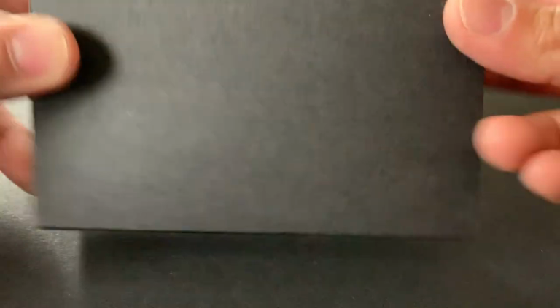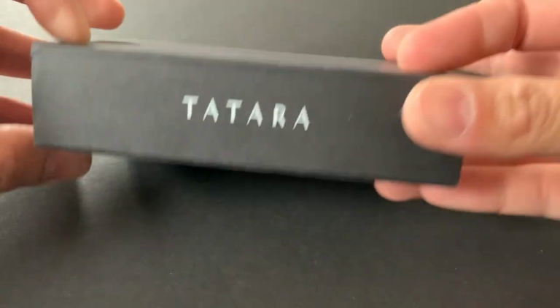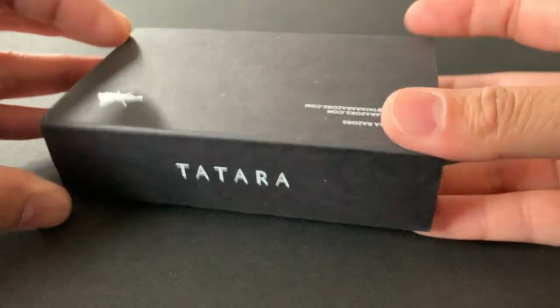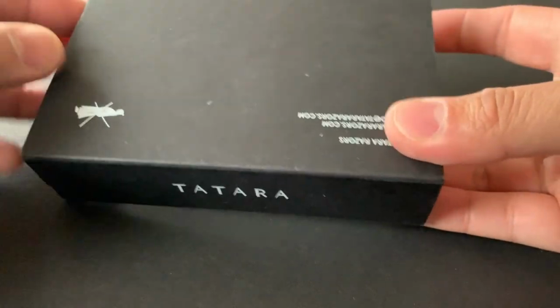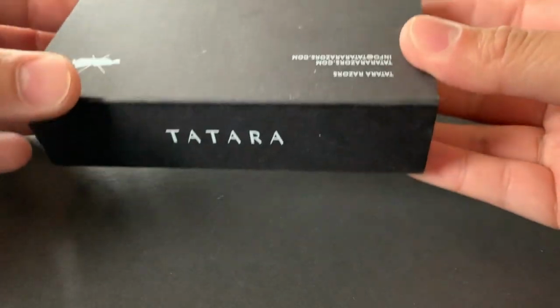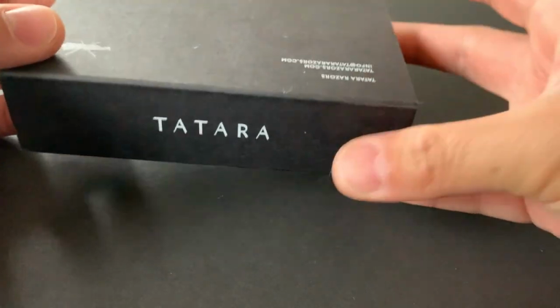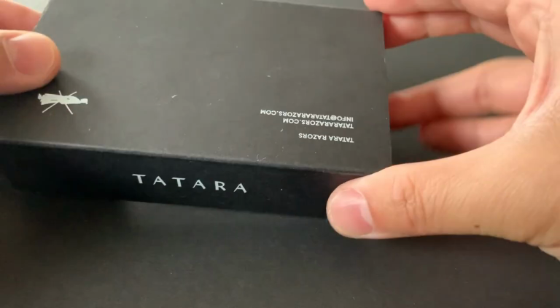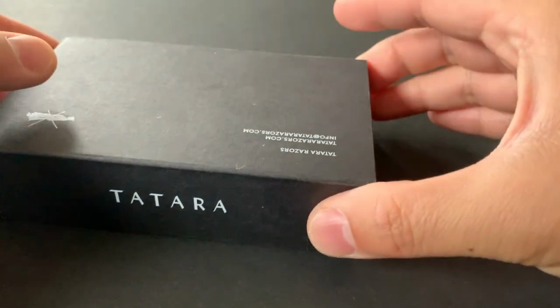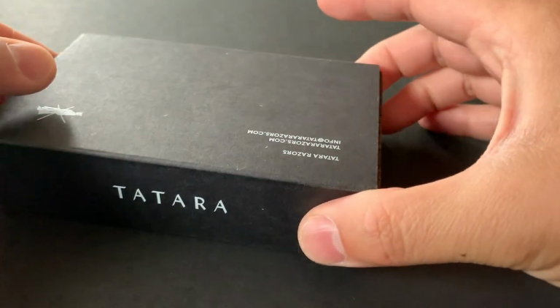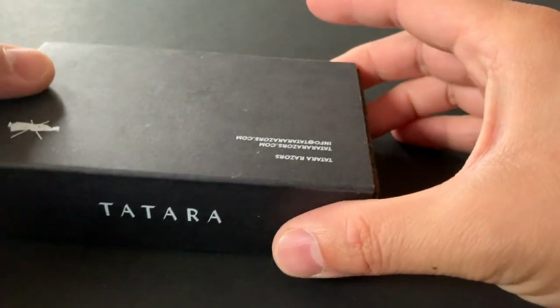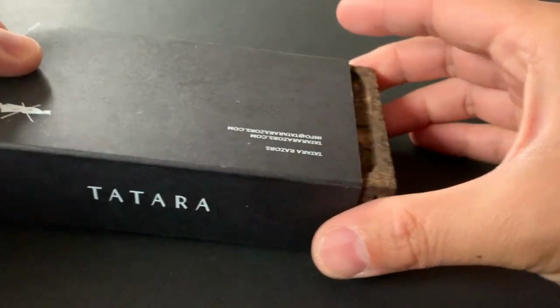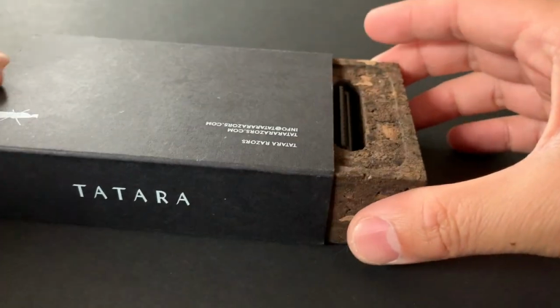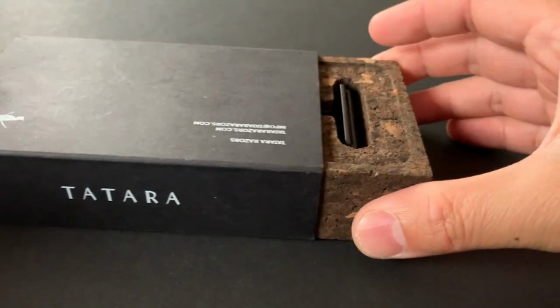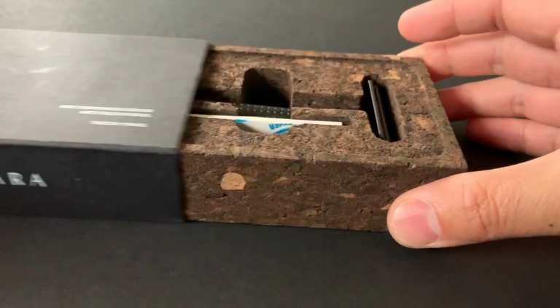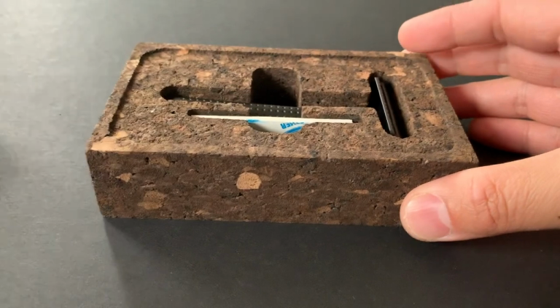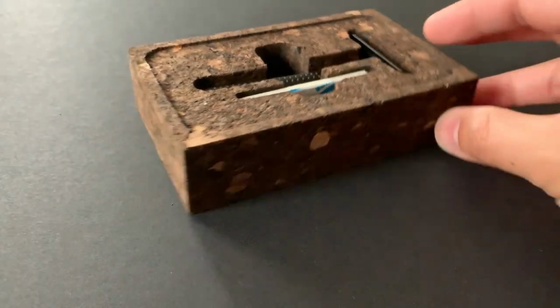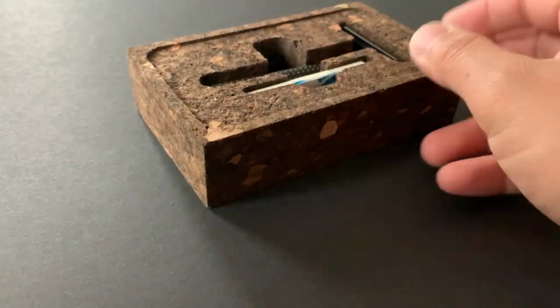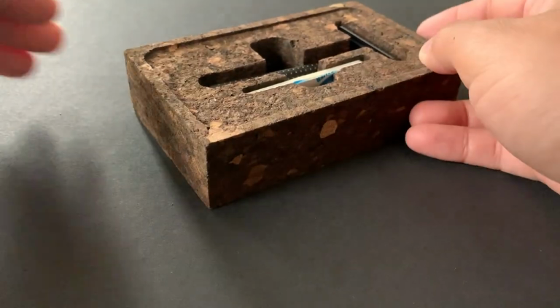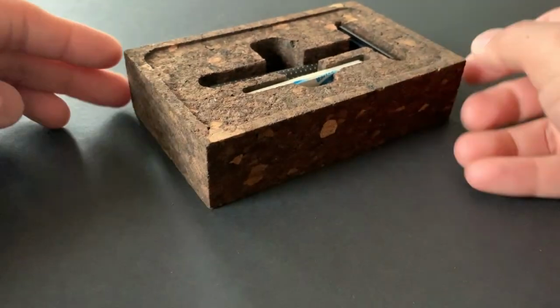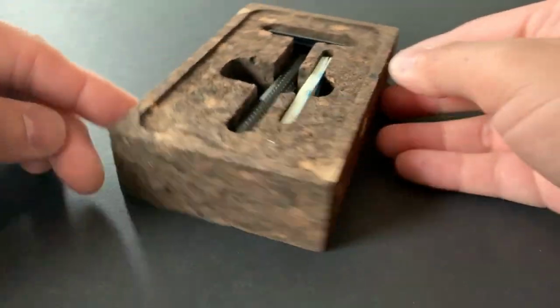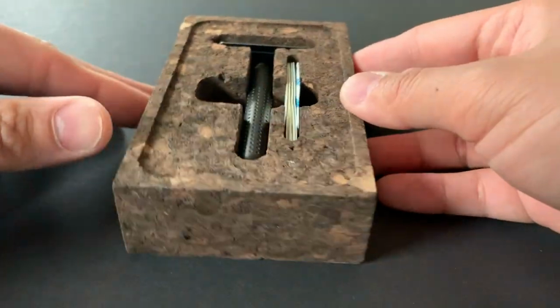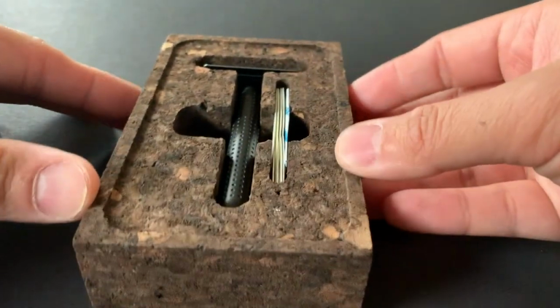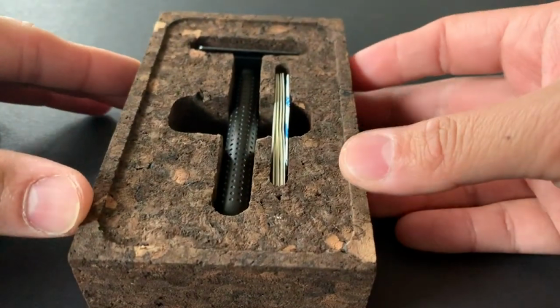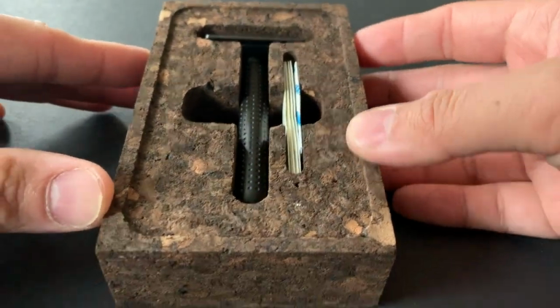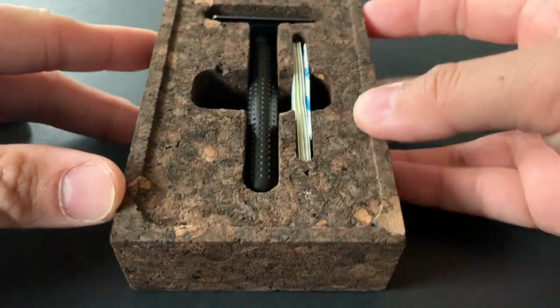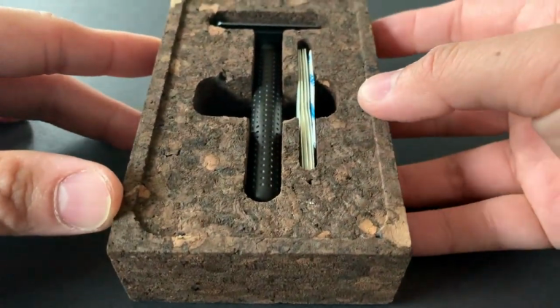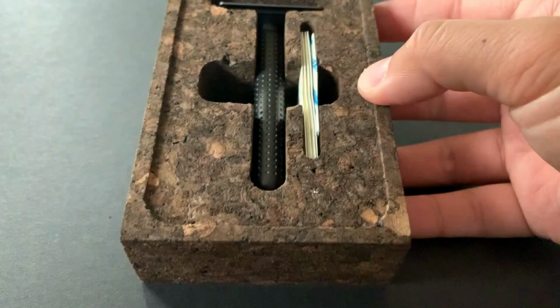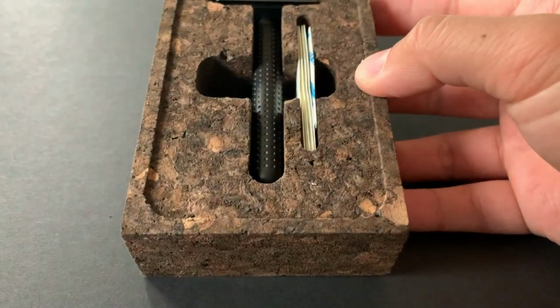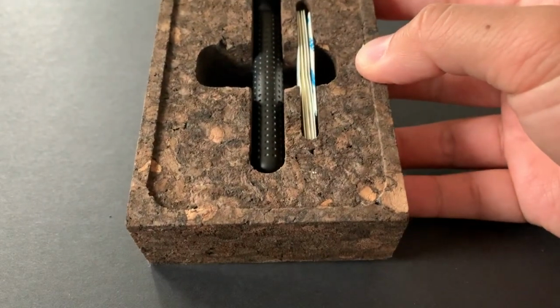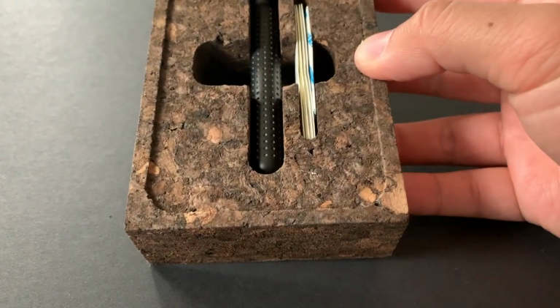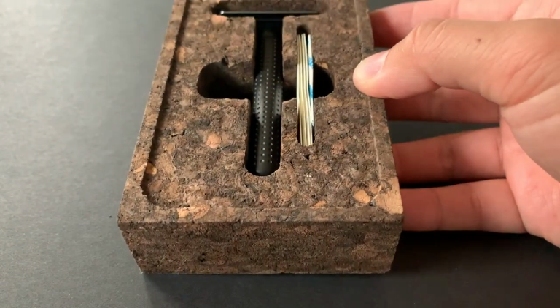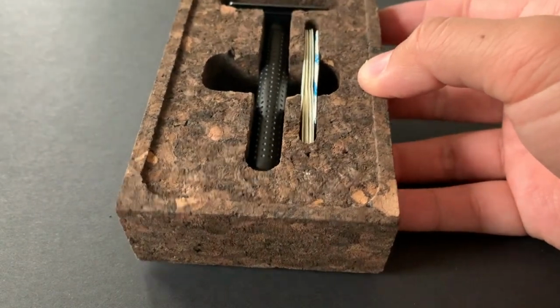A little bit of background on the razor: the name Tatara is inspired by the furnace where the forge masters used to smelt the steel for samurai swords in ancient Japan. The company is based in Porto, Portugal, and was founded back in September 2016.